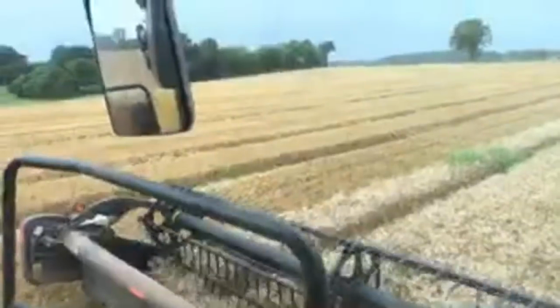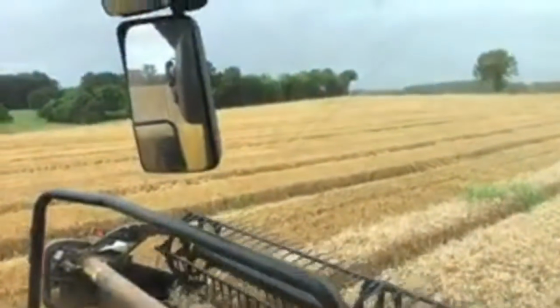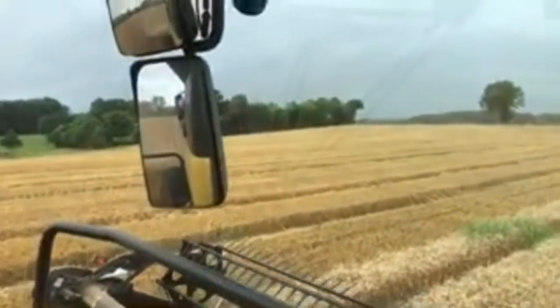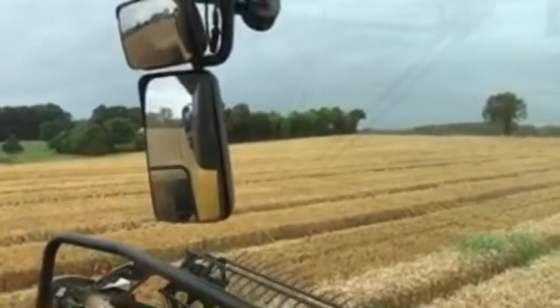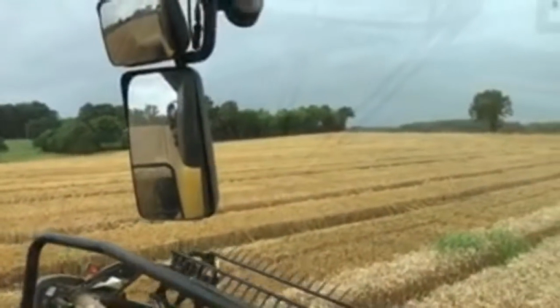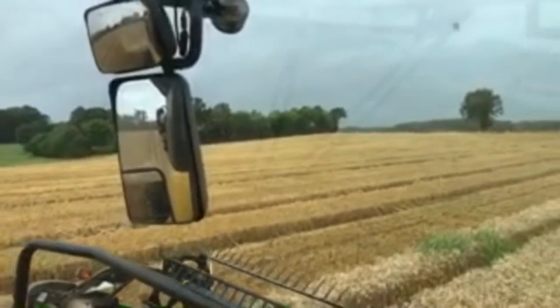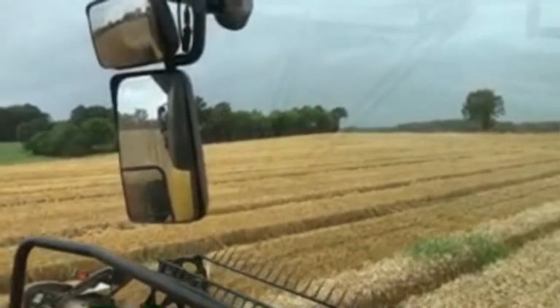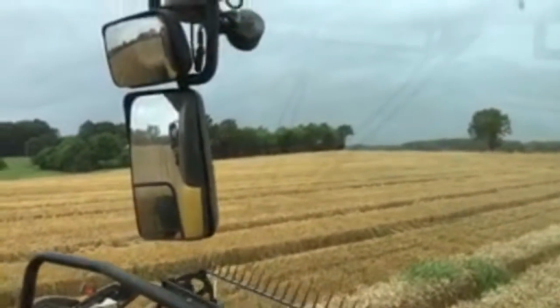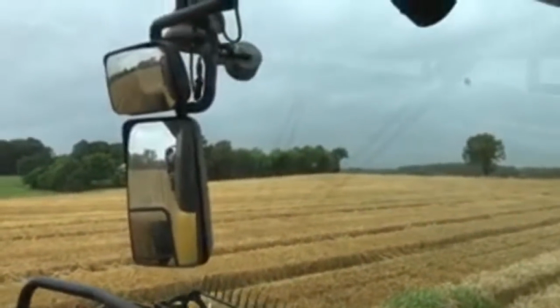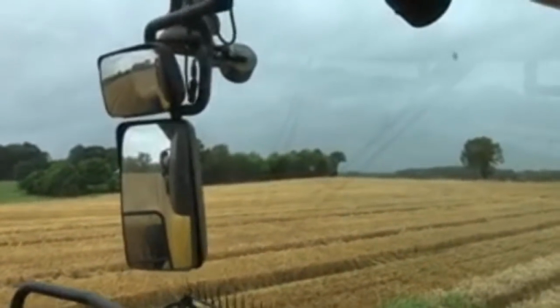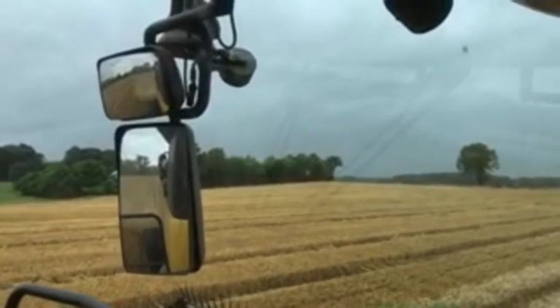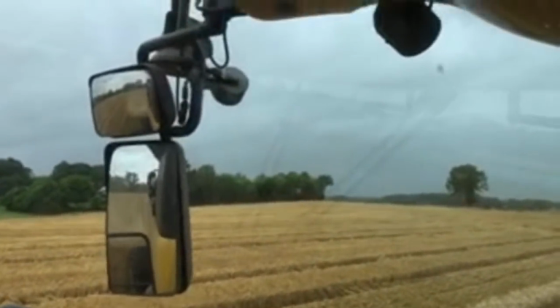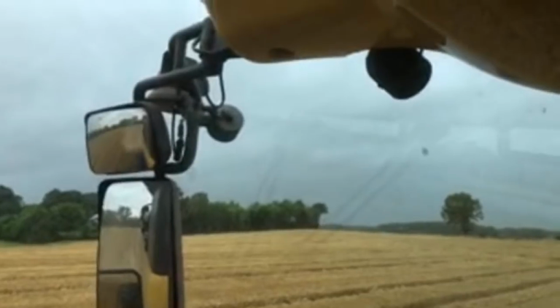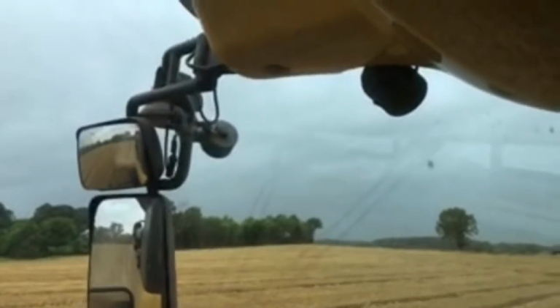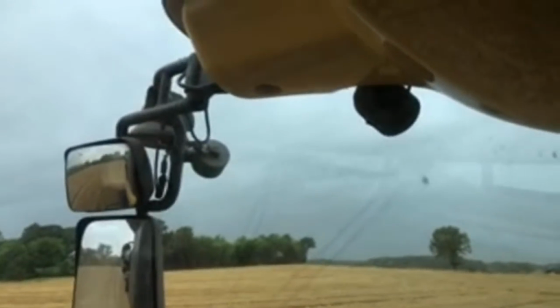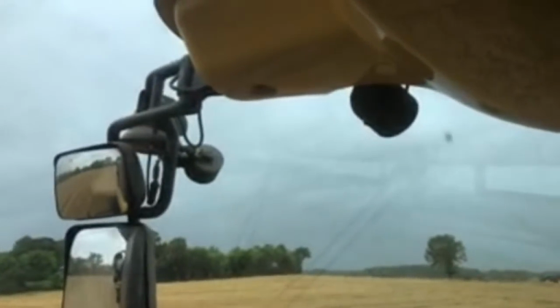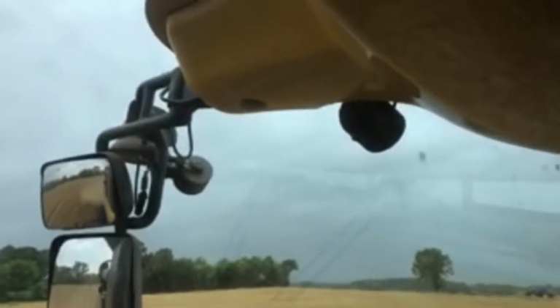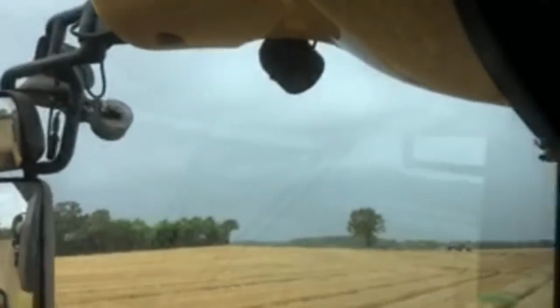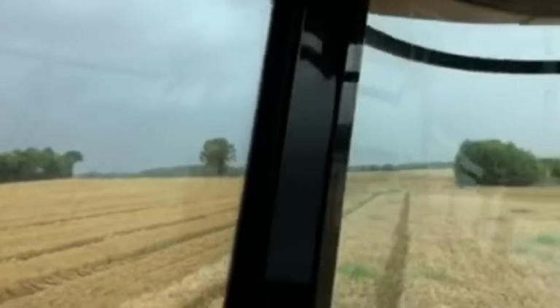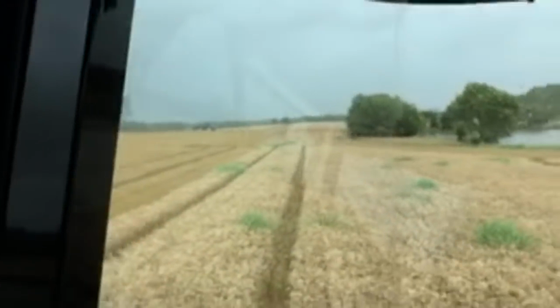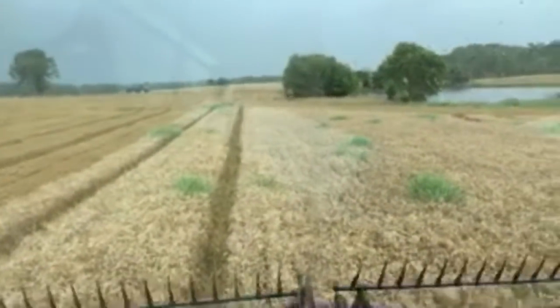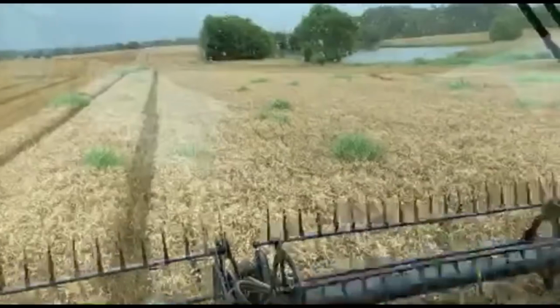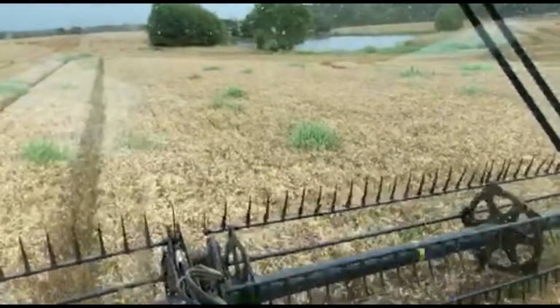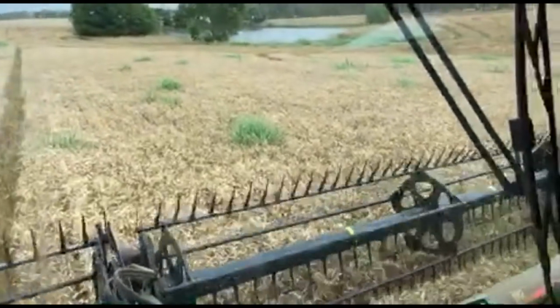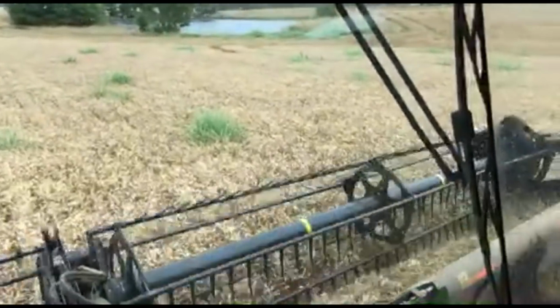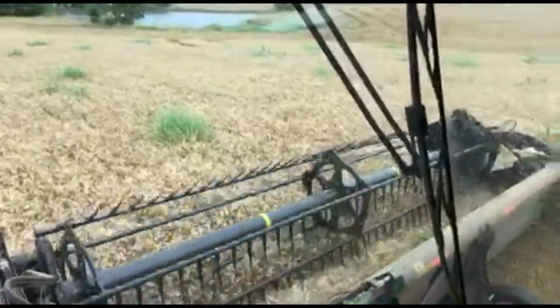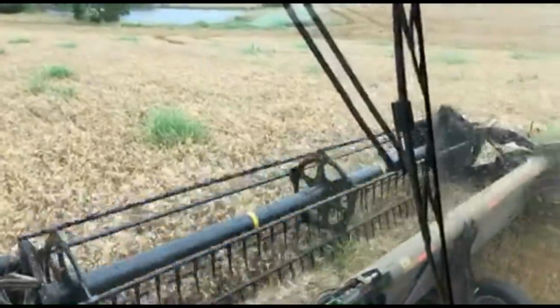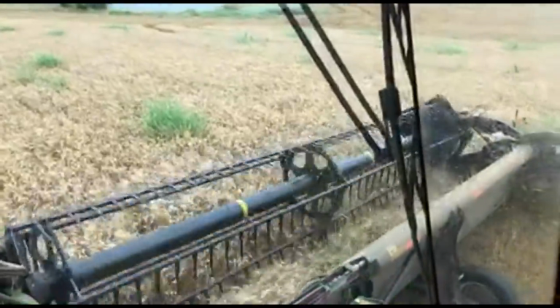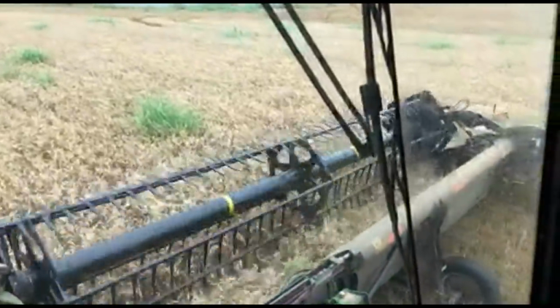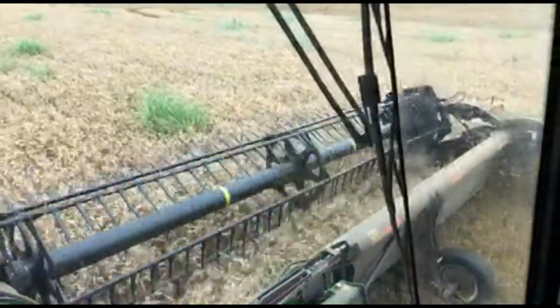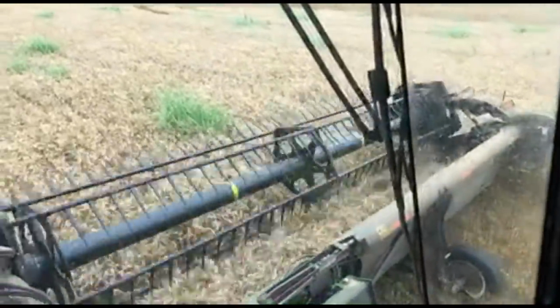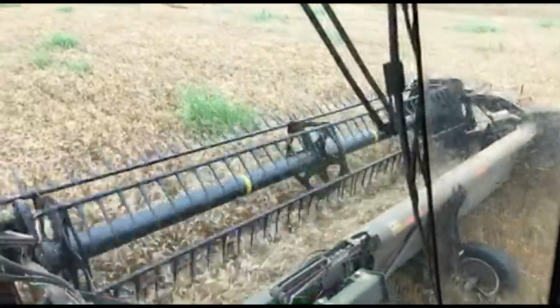For those tuning in right now, we've got about 220 people on. This is a New Holland CR890 combine, and we're cutting wheat. This is the last field of the season here on this farm in Western Kentucky.